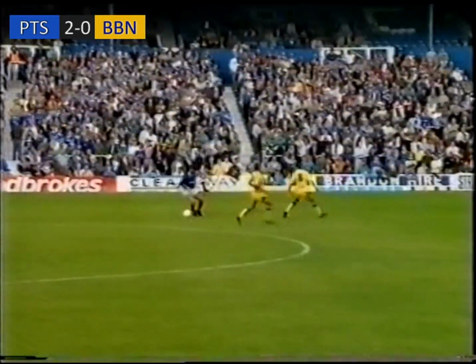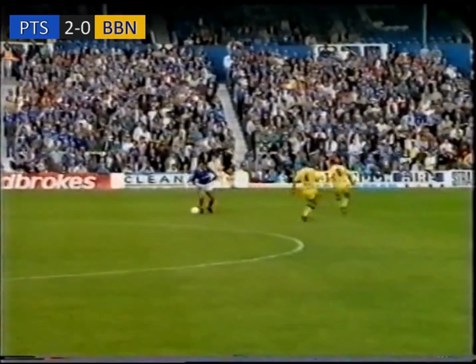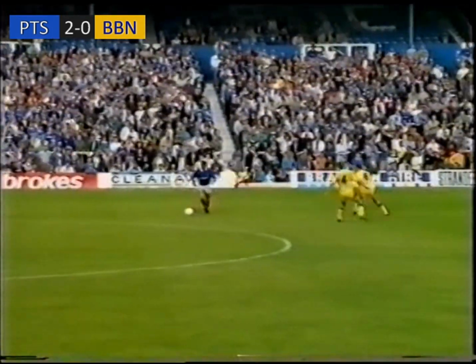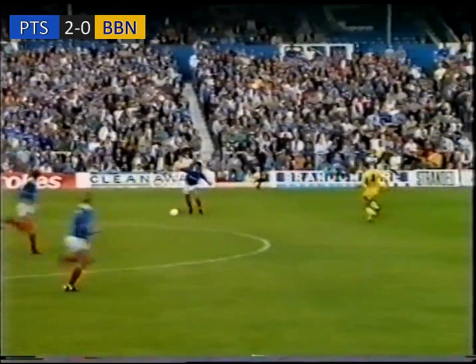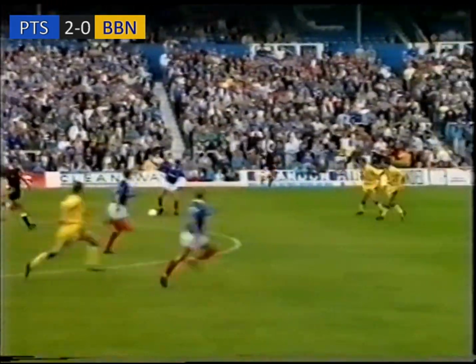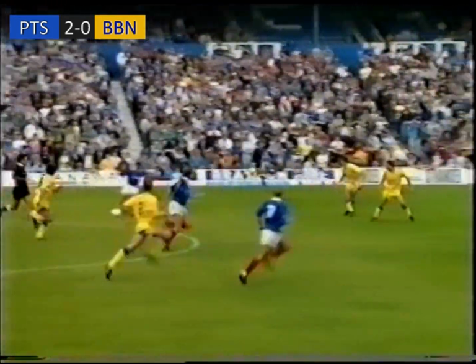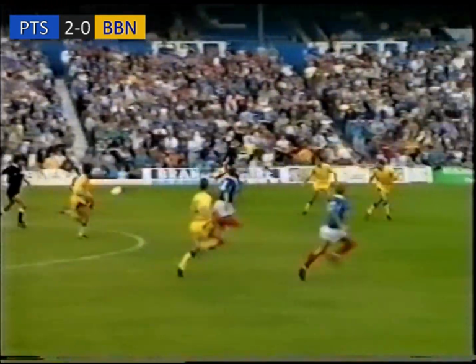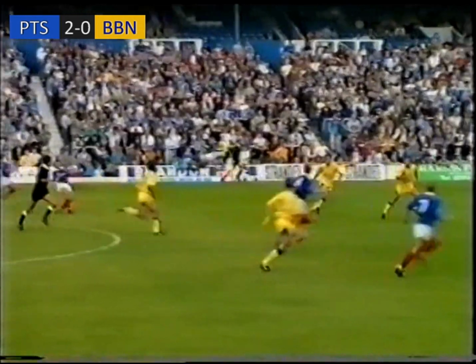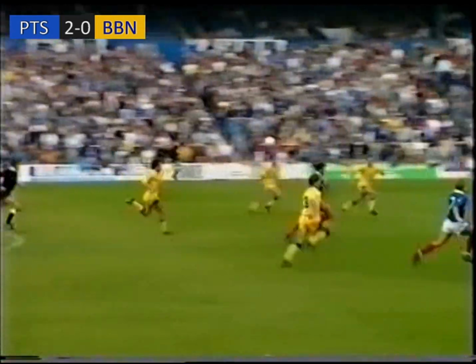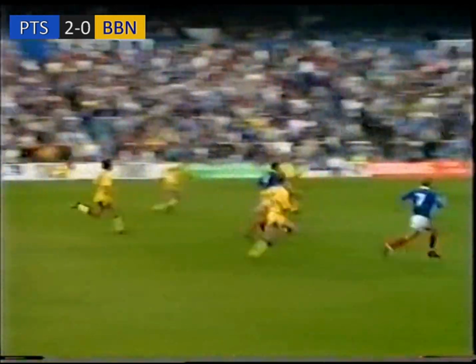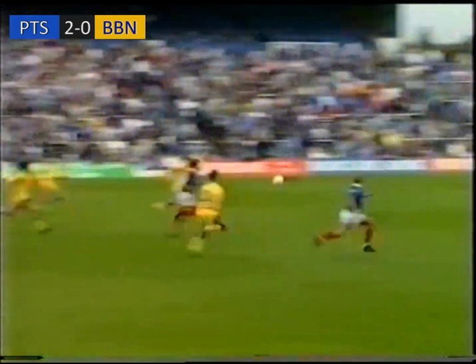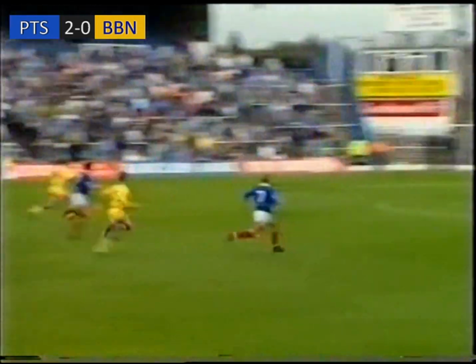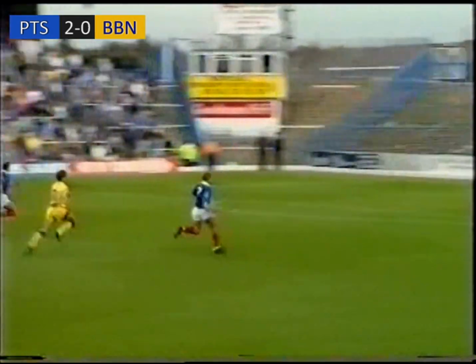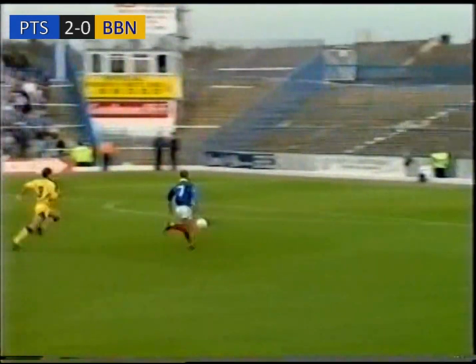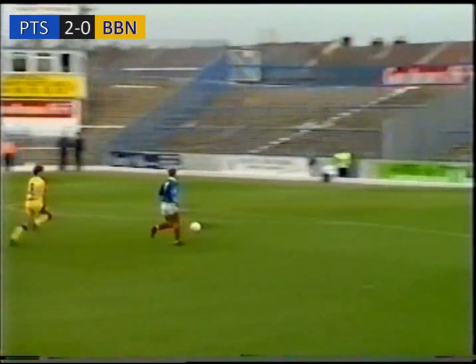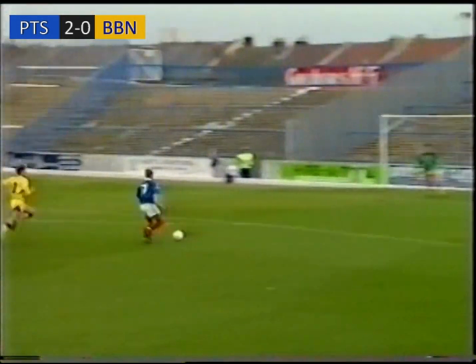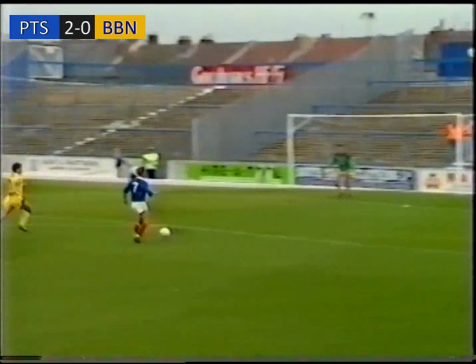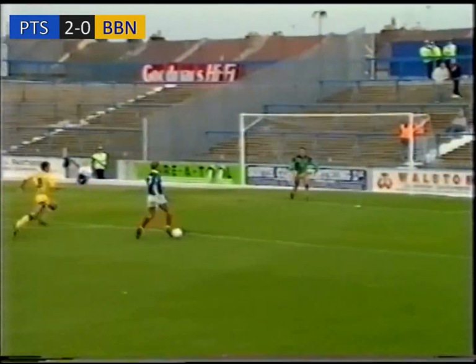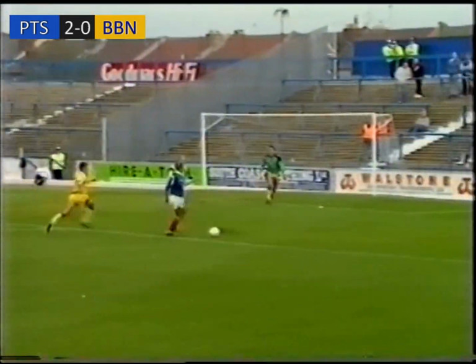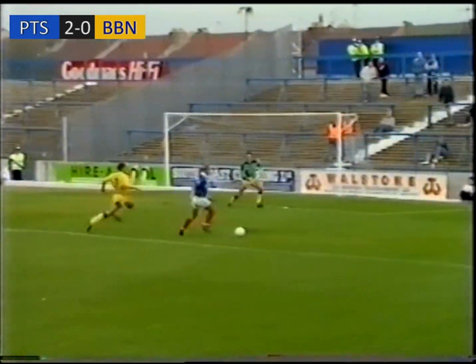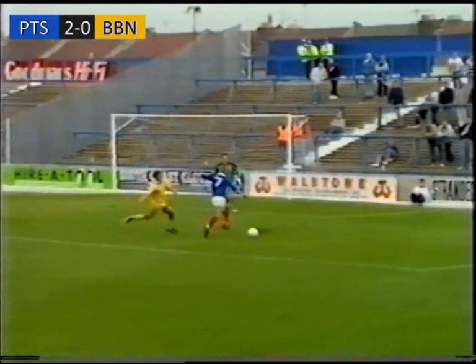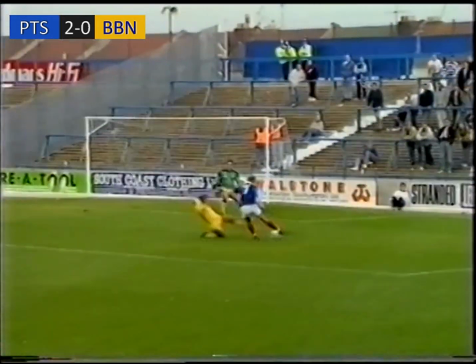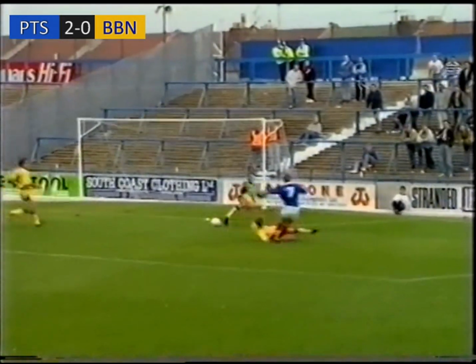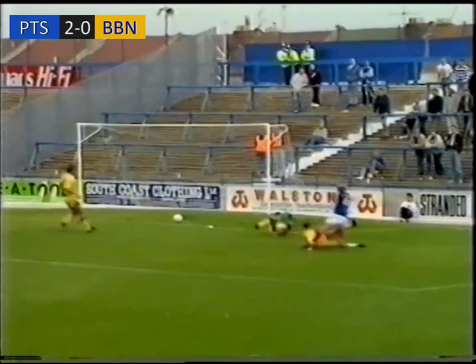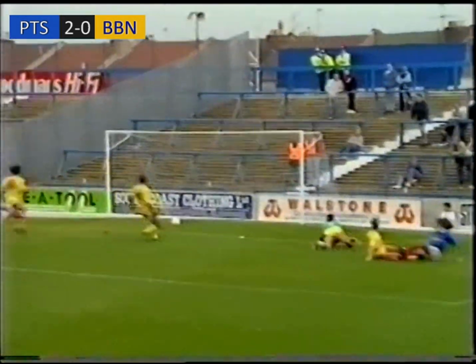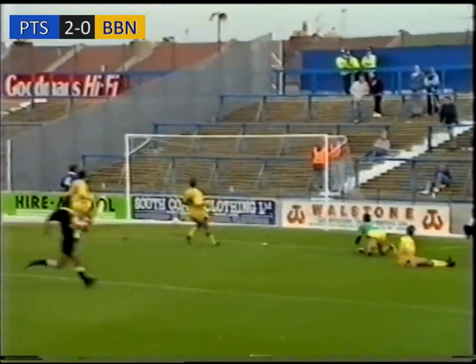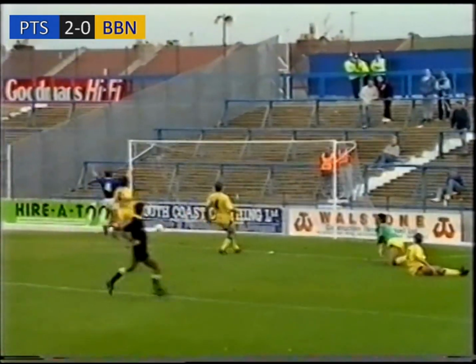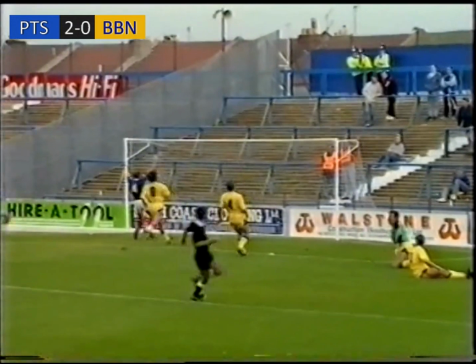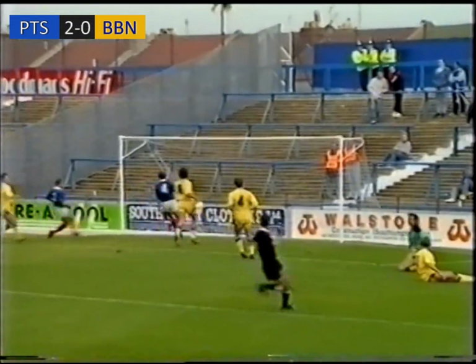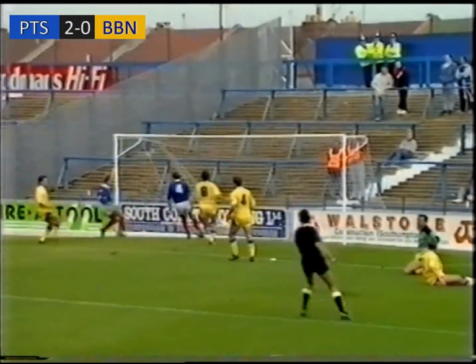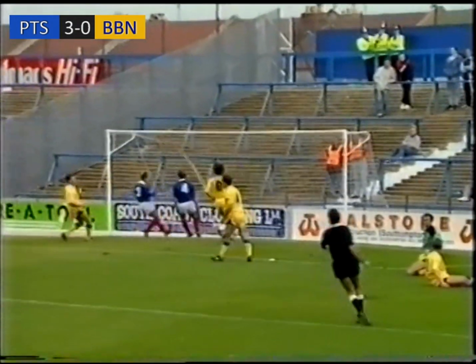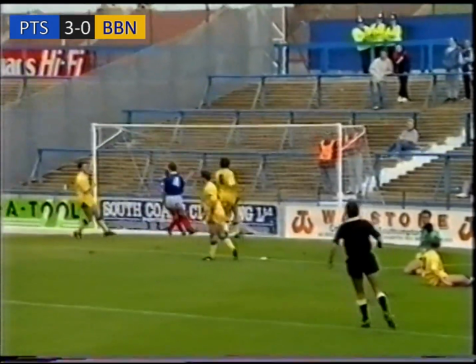So it's Warren Aspinall. Will he put this through? He's found Wigley. If he's on the box, will he put it in? Yes! He's put it in!